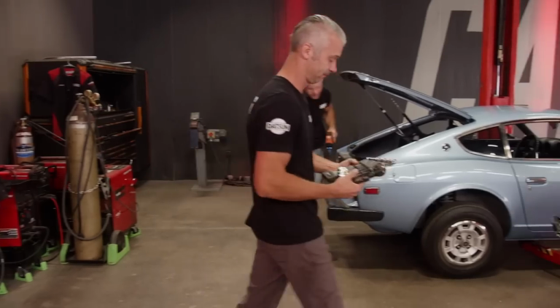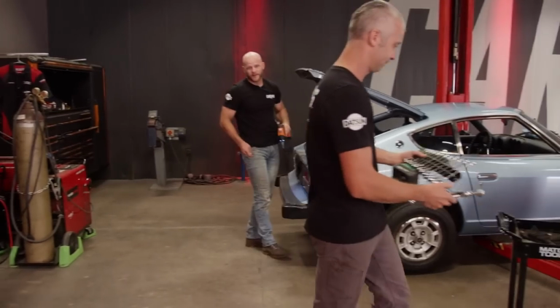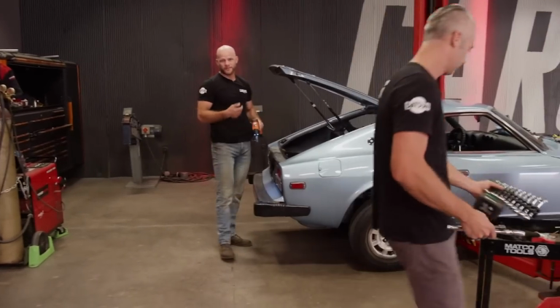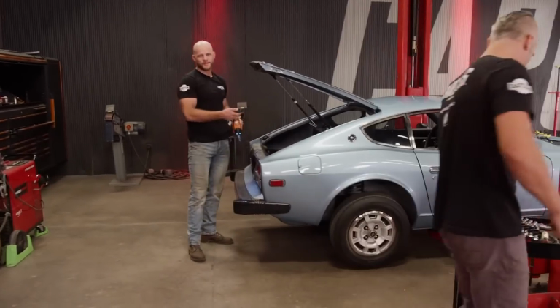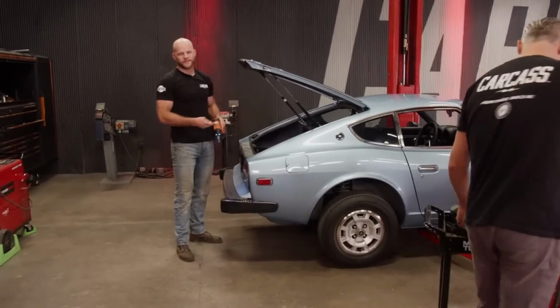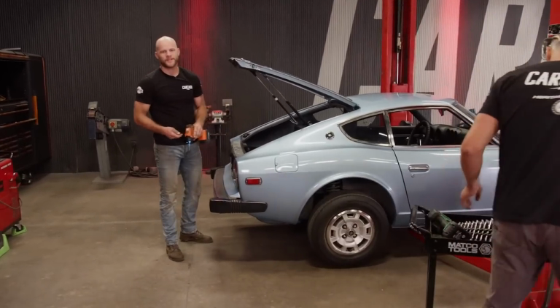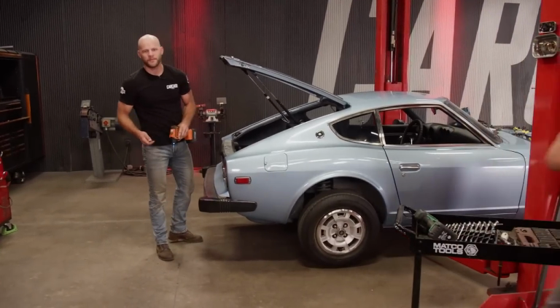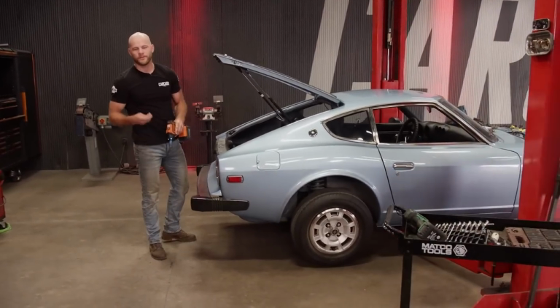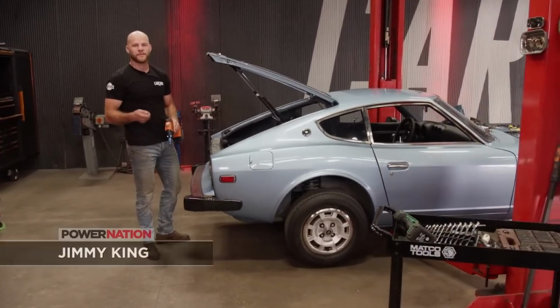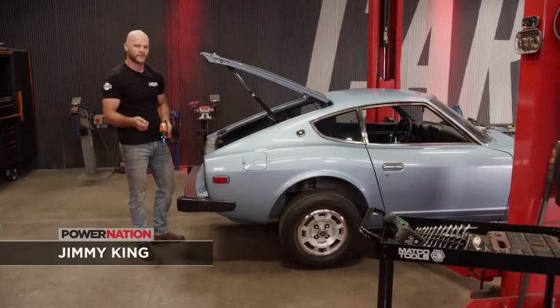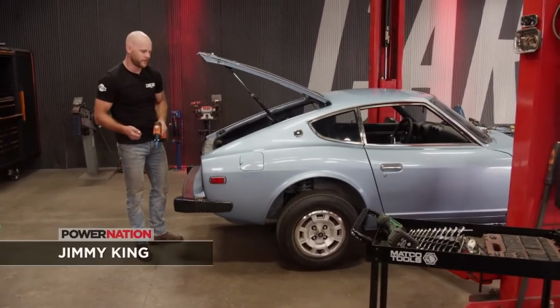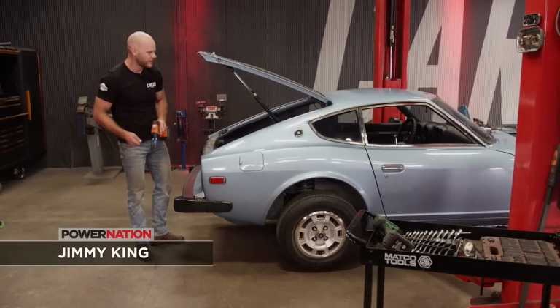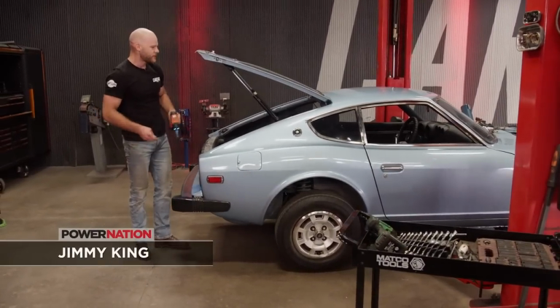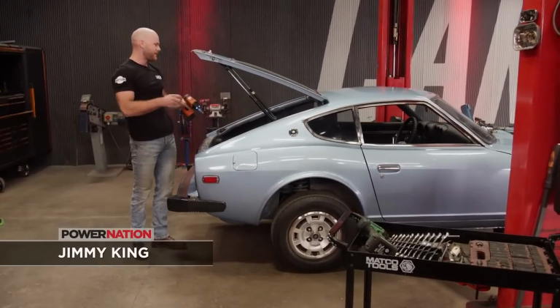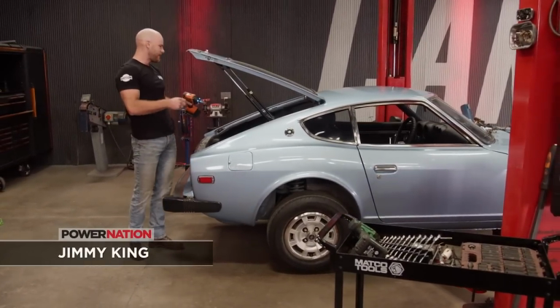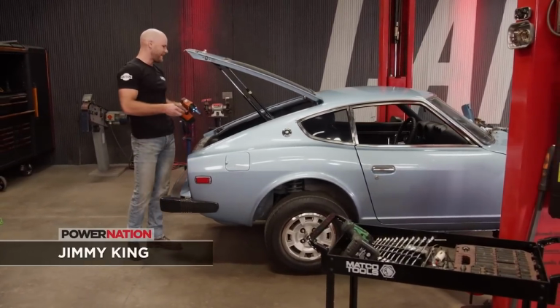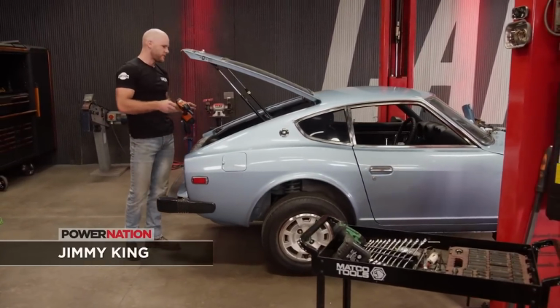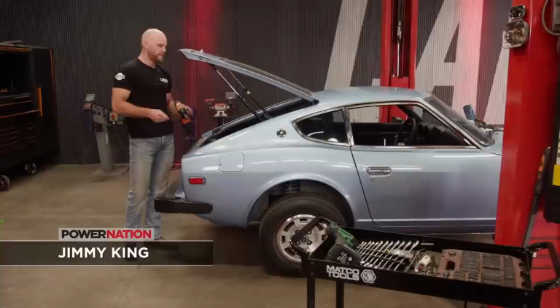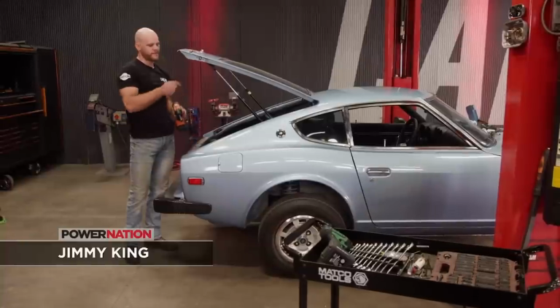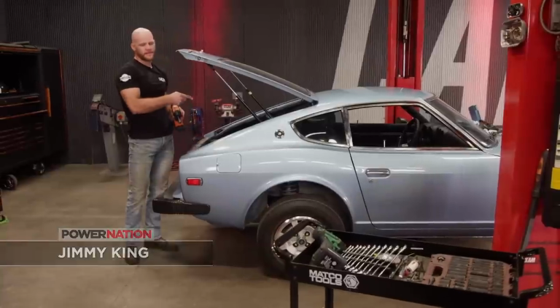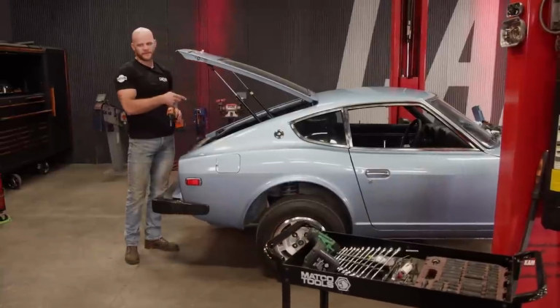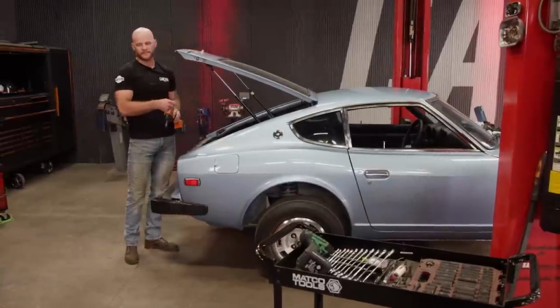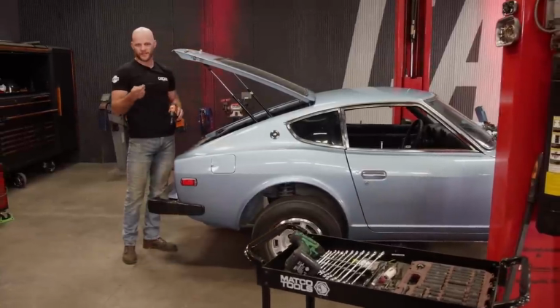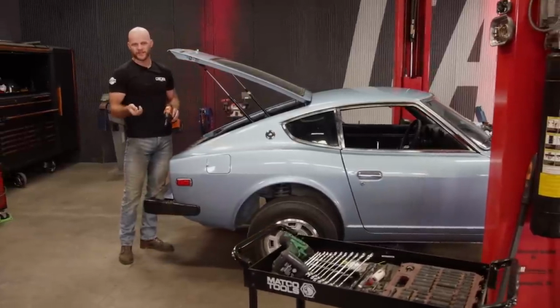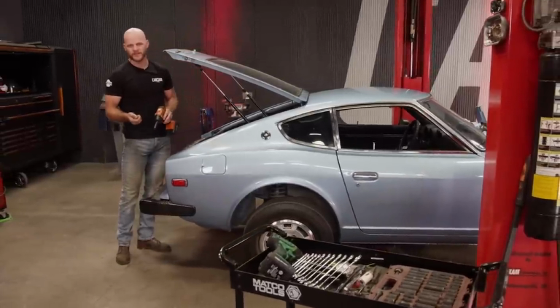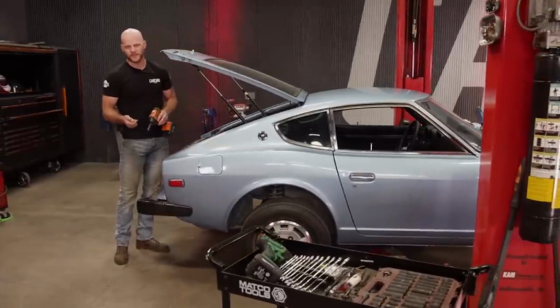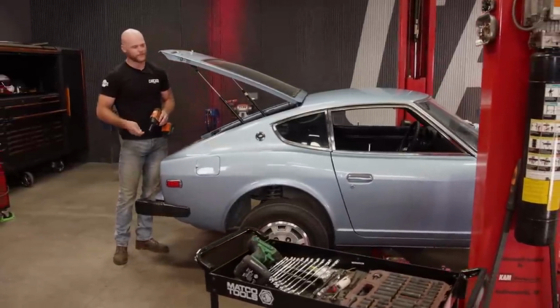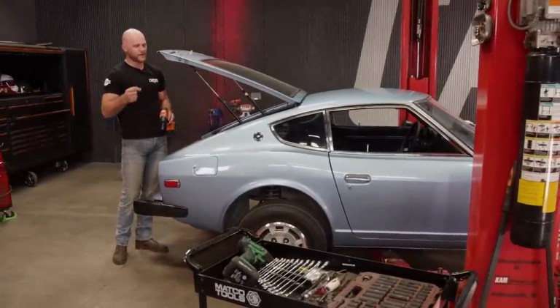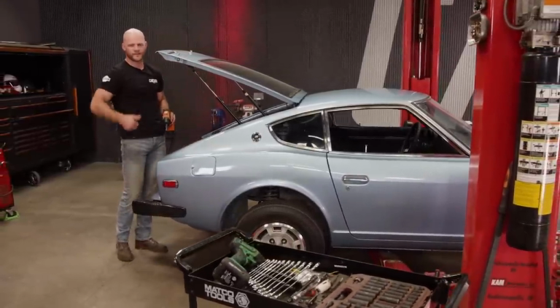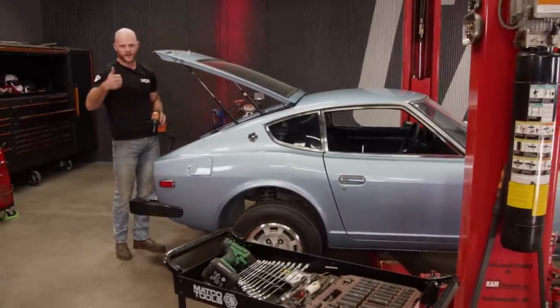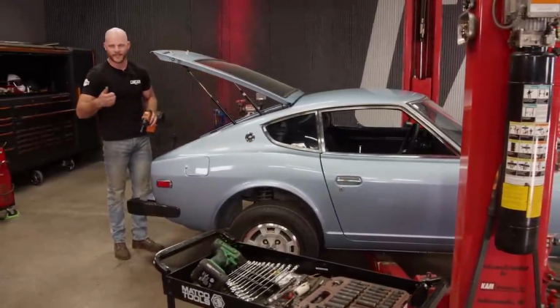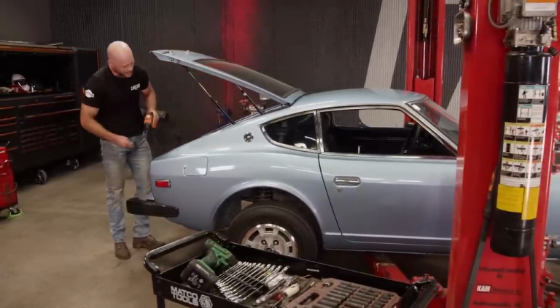This car had pretty good suspension for its day but we do have some better stuff to put under it. We have to get everything out from underneath. The only thing we have to do up top is just get the nuts off the top of the struts, but otherwise get the car up and get everything out.